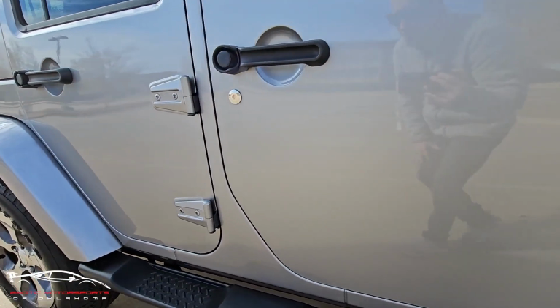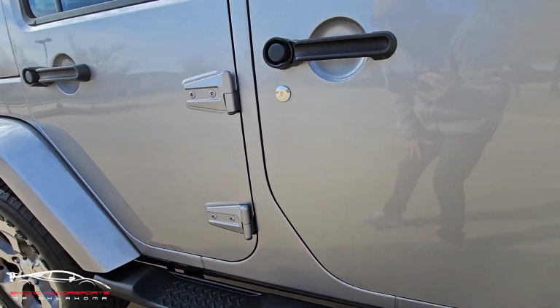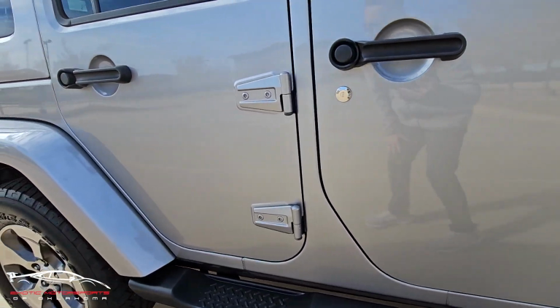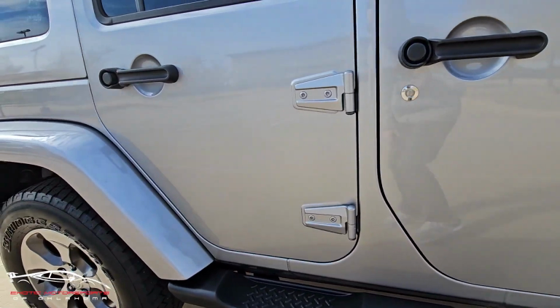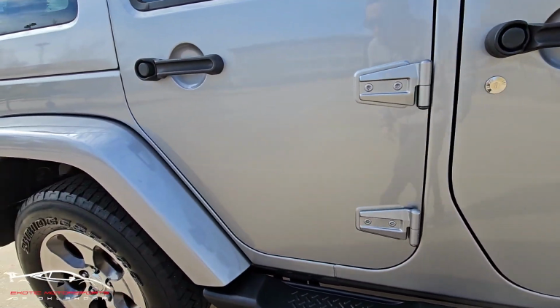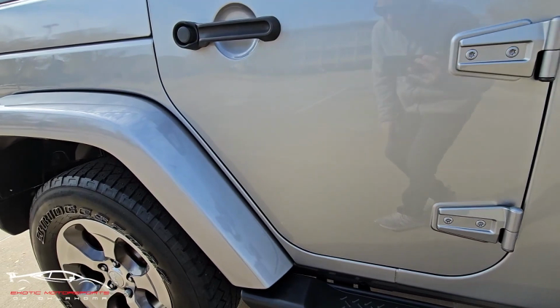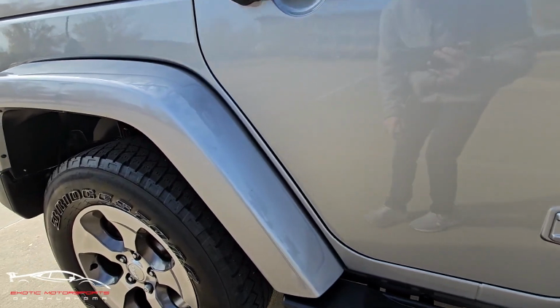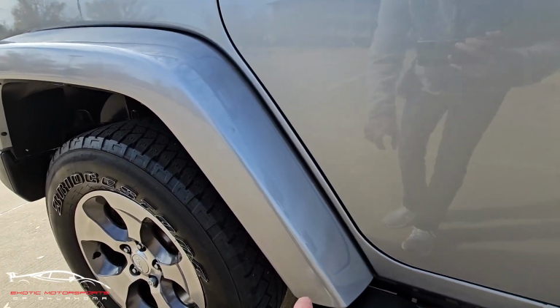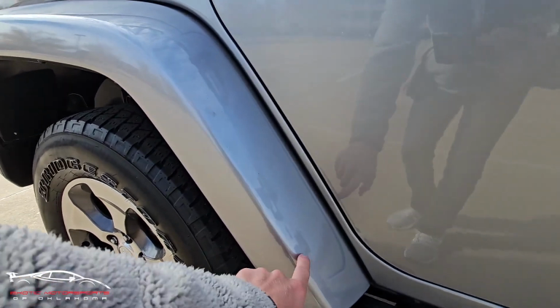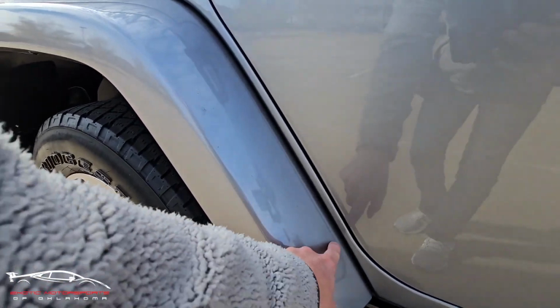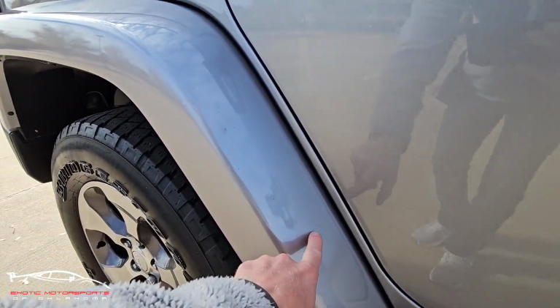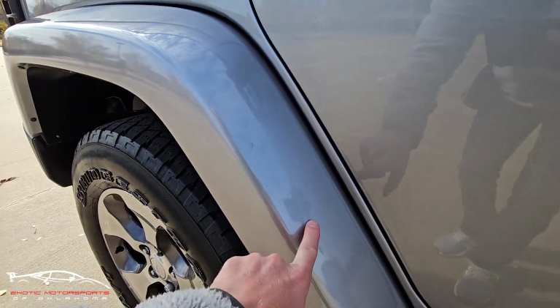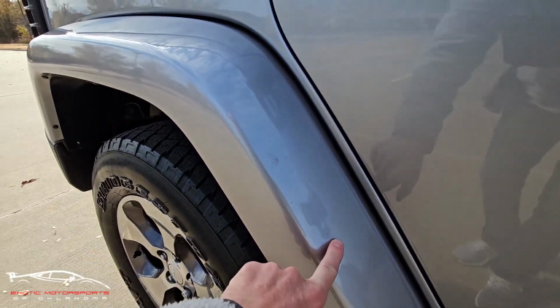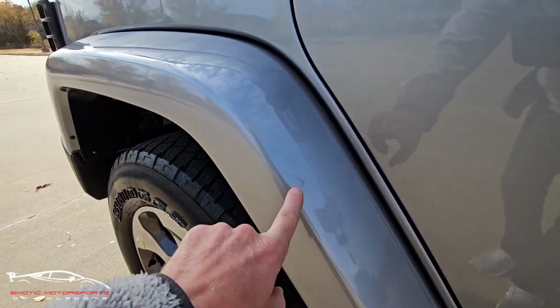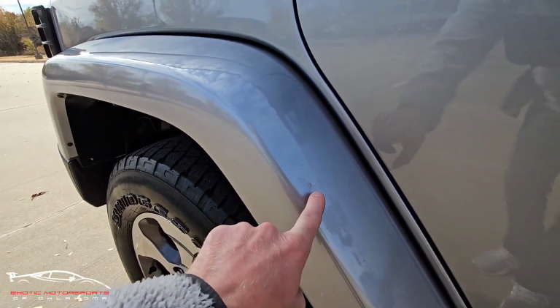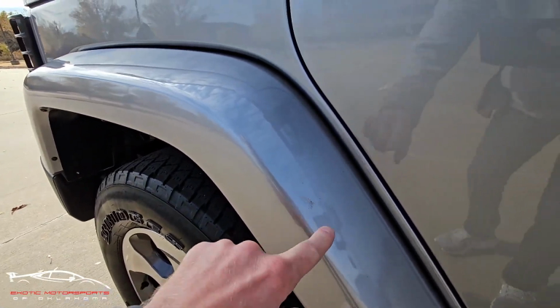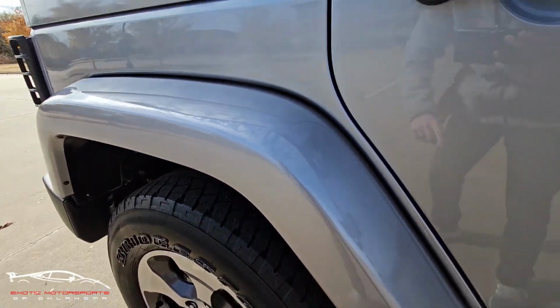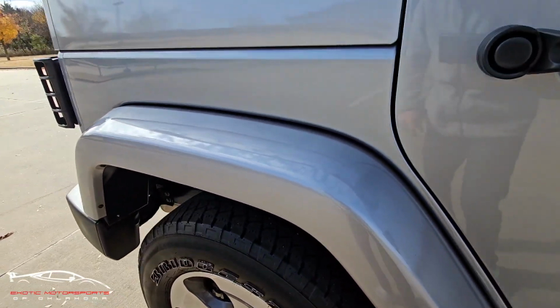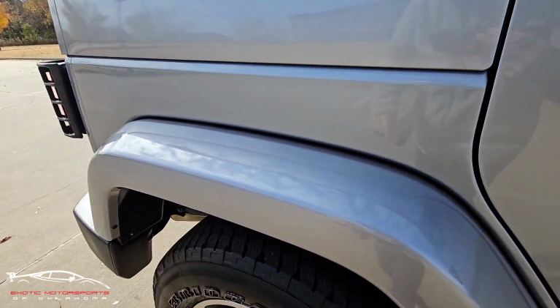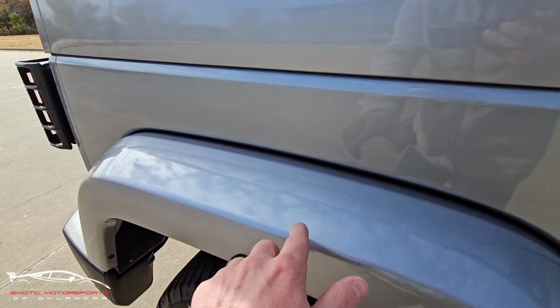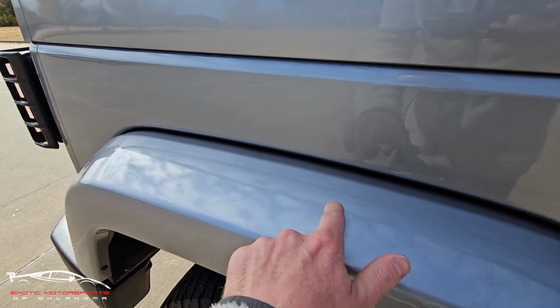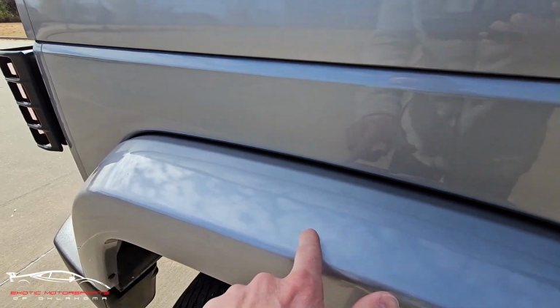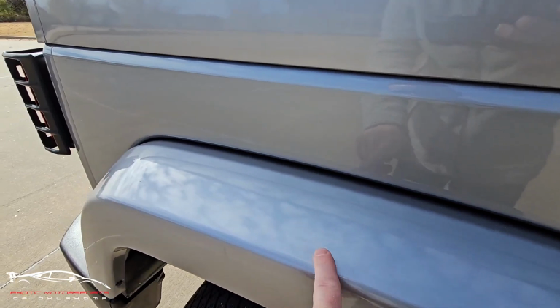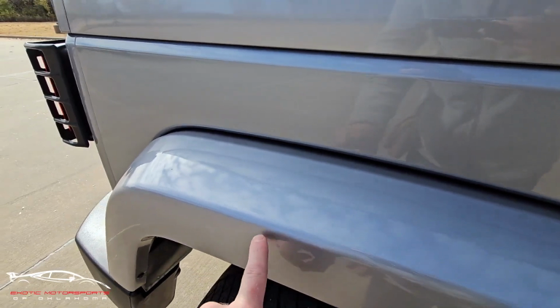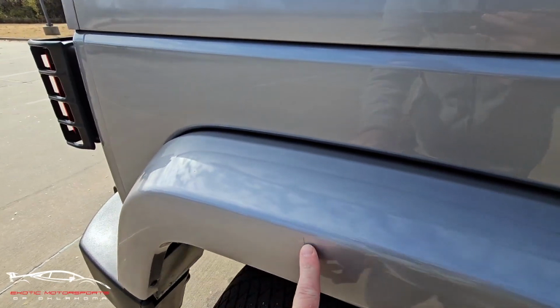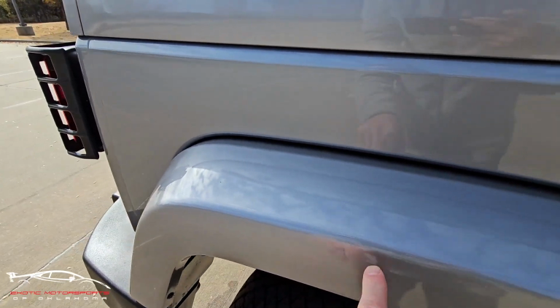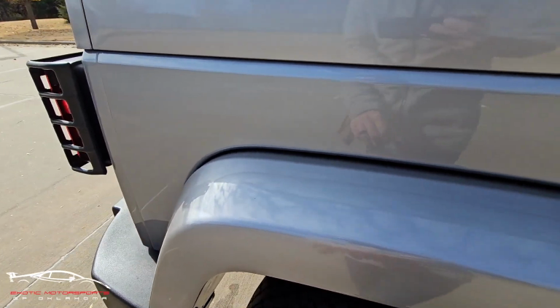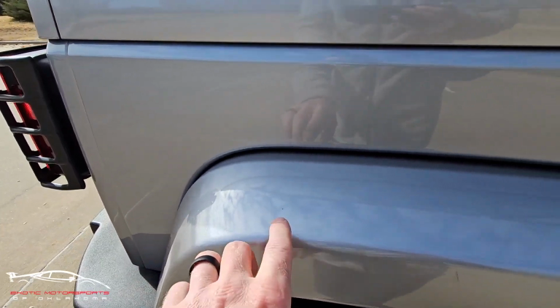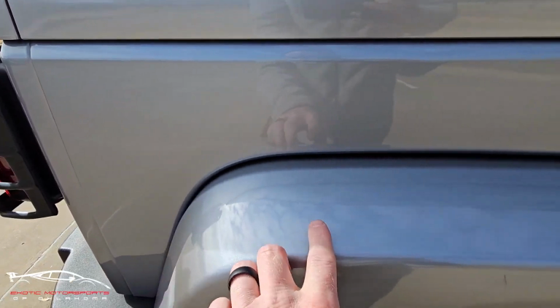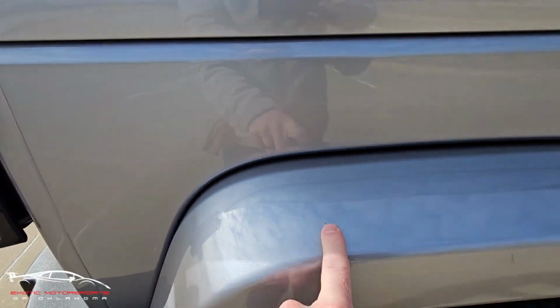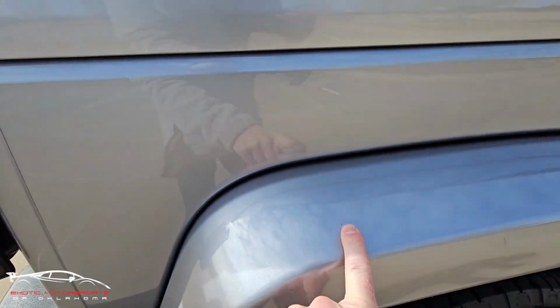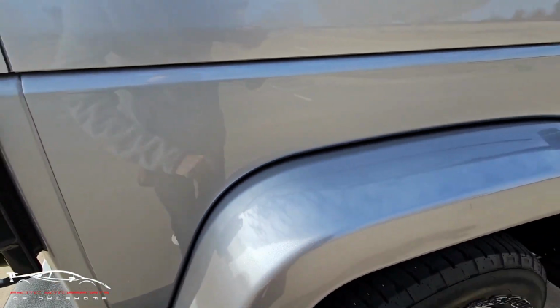The doors look really nice. A couple little rock chips here on the fender flare, a few little scuffs. Got a really light scratch right here and here, and a small chip right there.